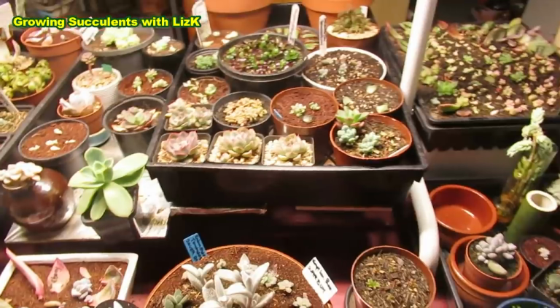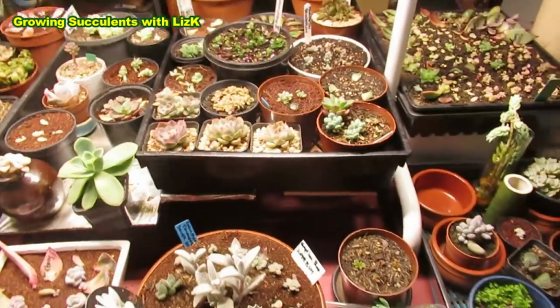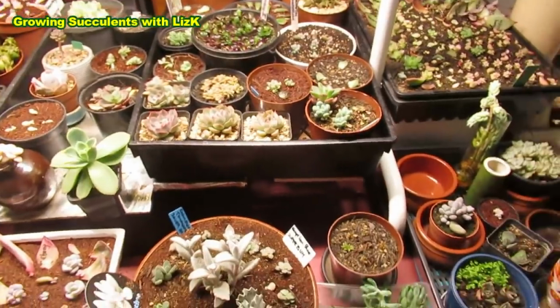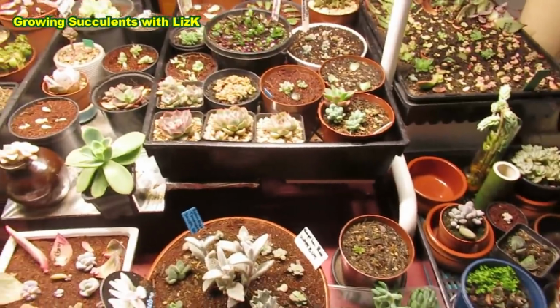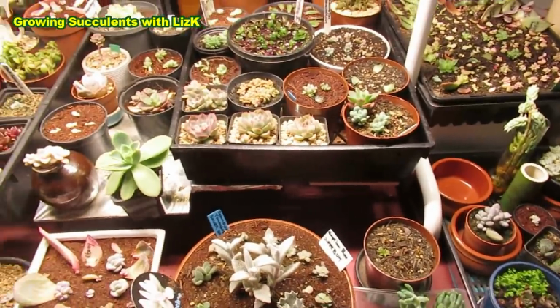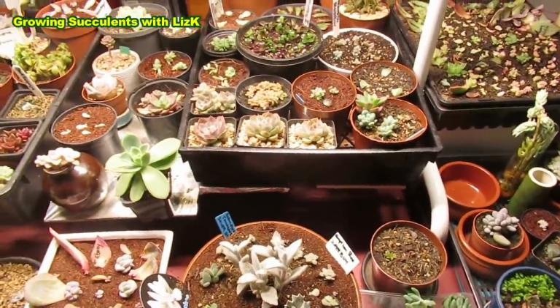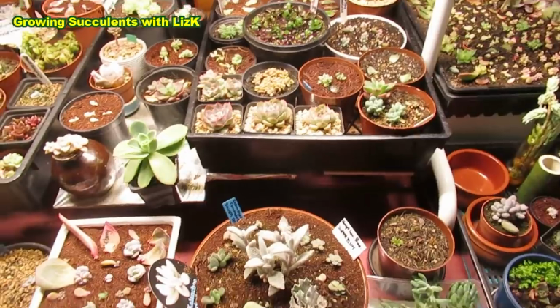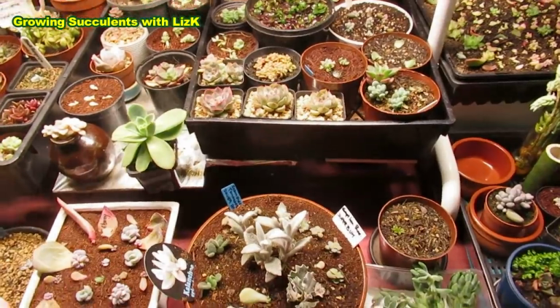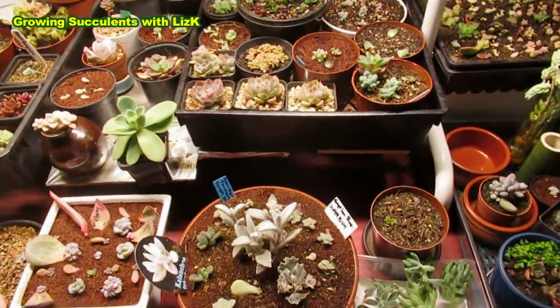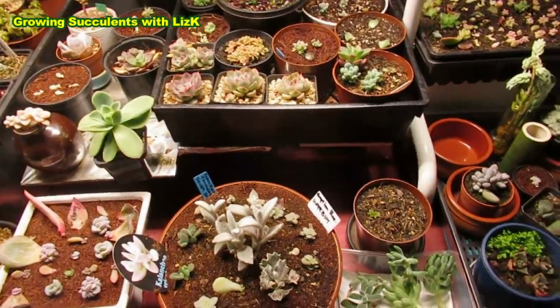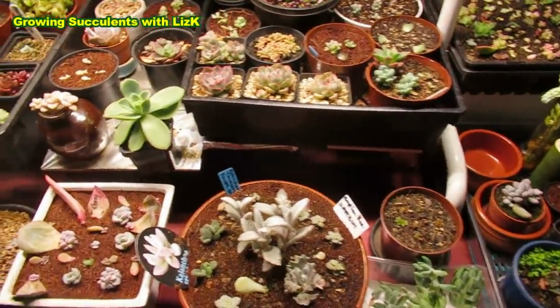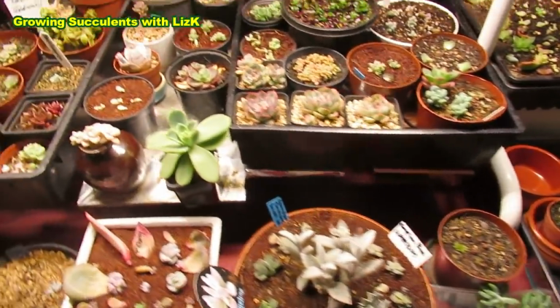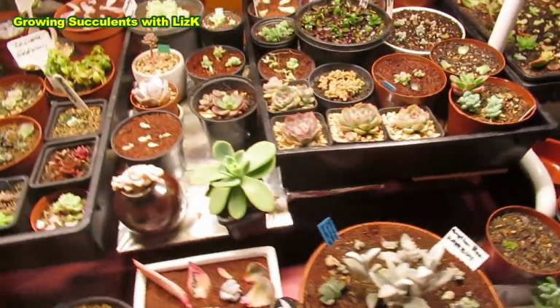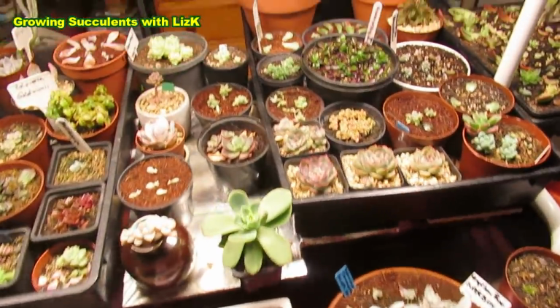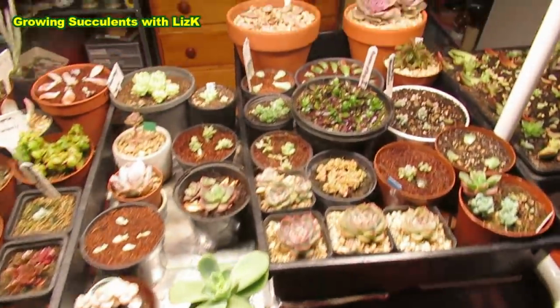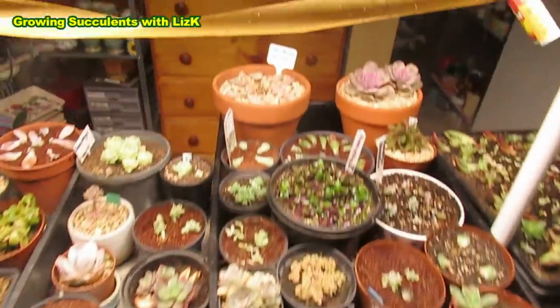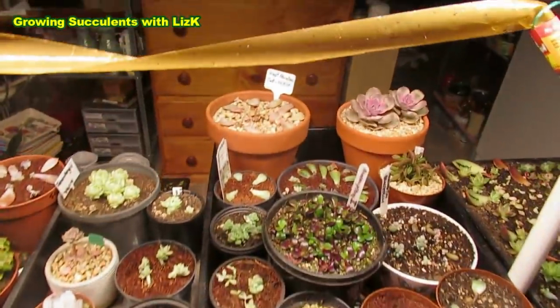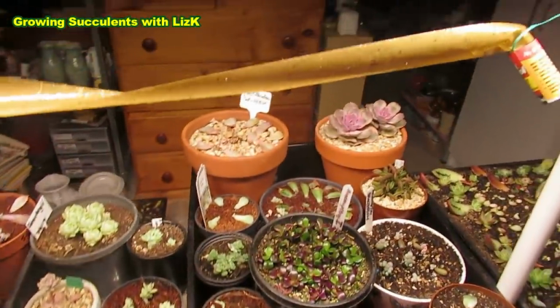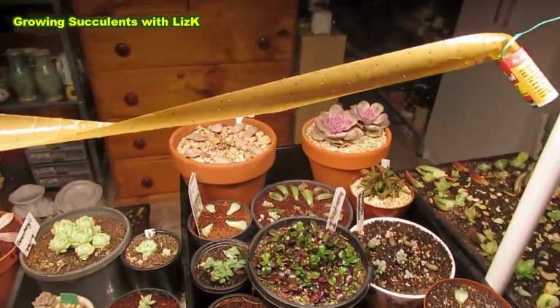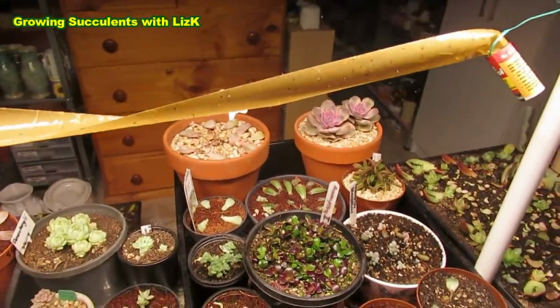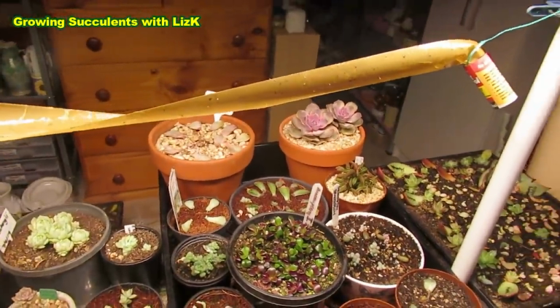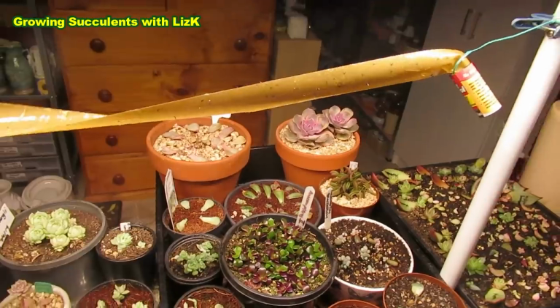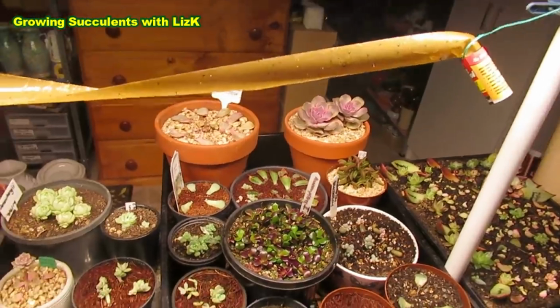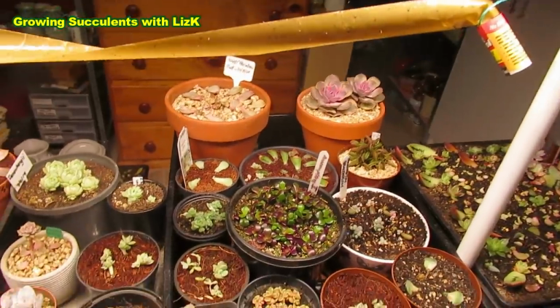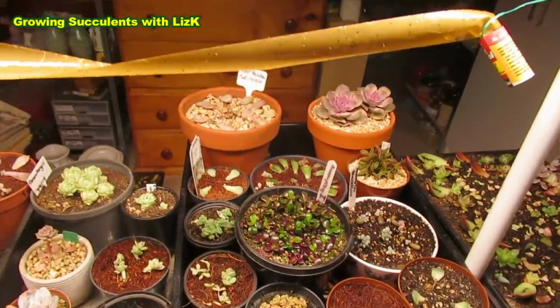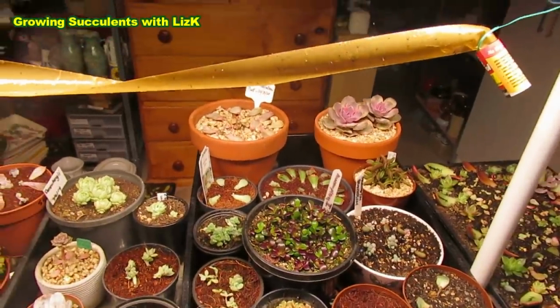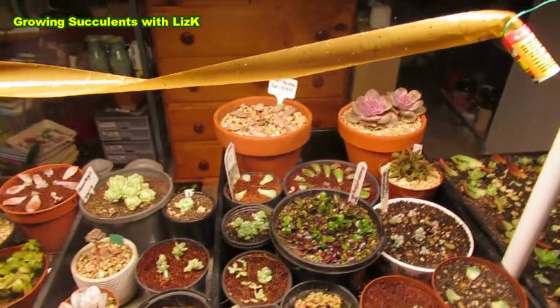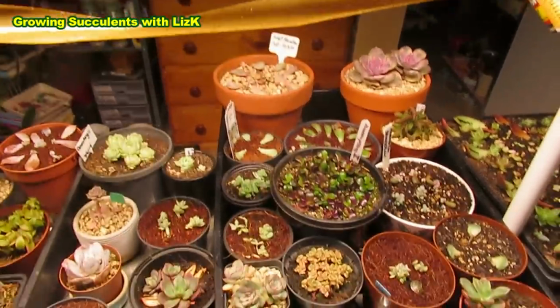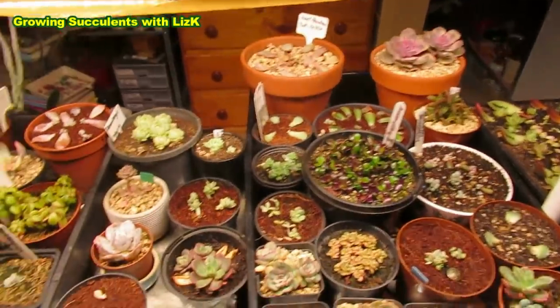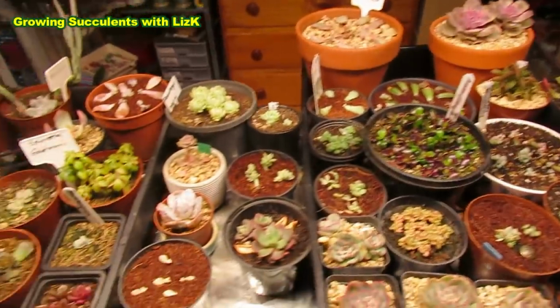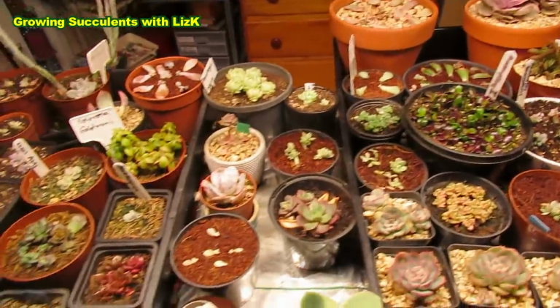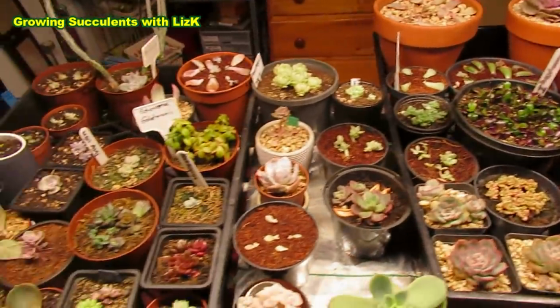Now on my grow light area here I've got lots of things happening. I still have my ribbon - that's a new one ready. I'm gonna show you.